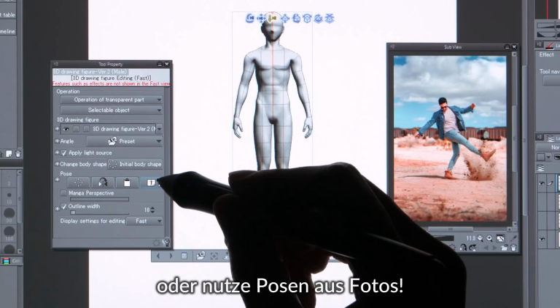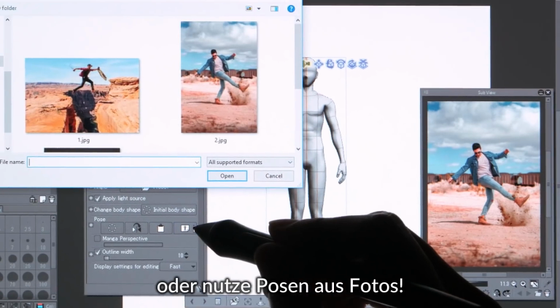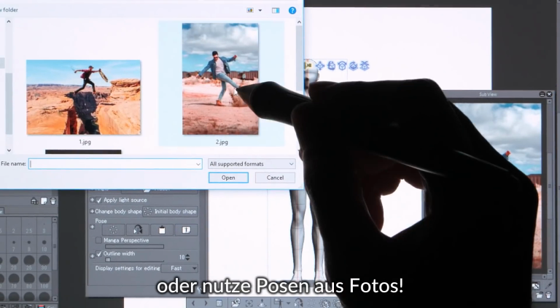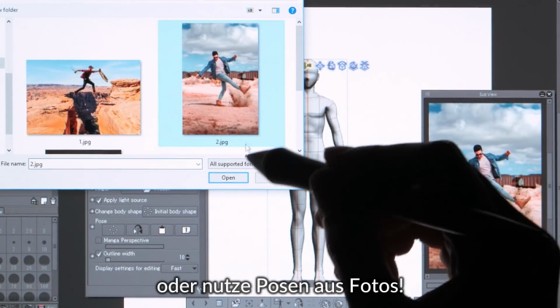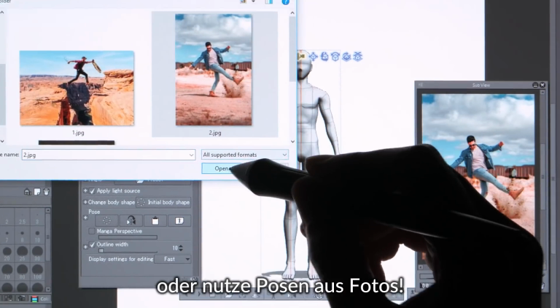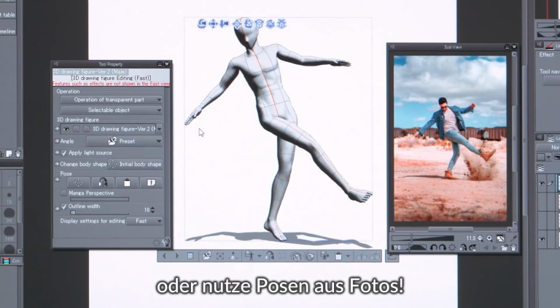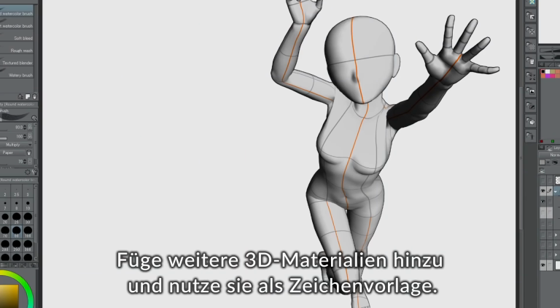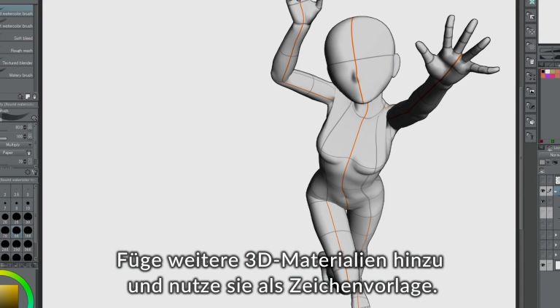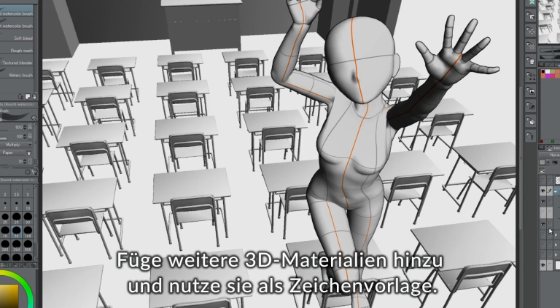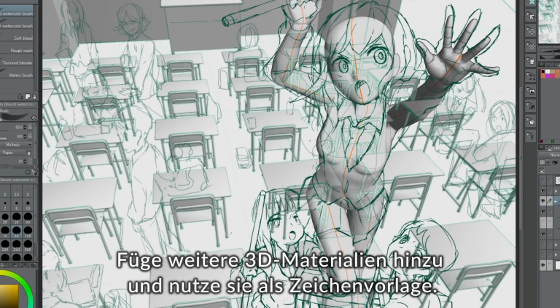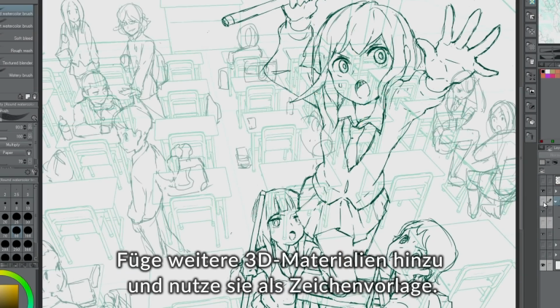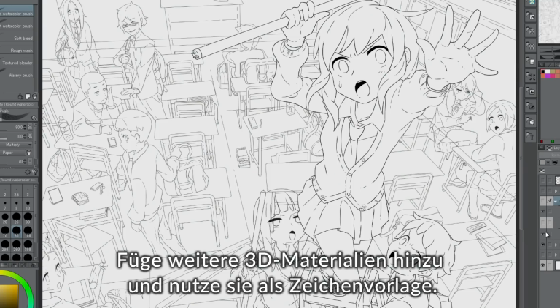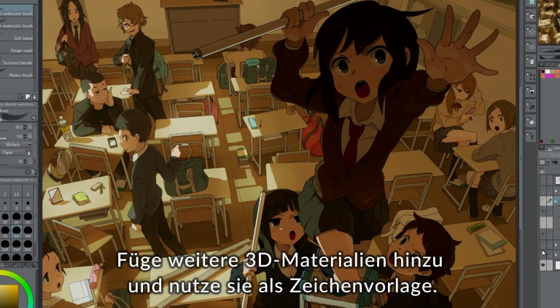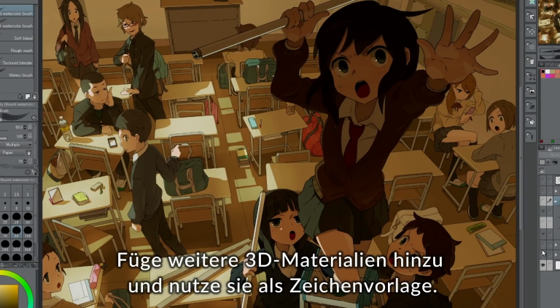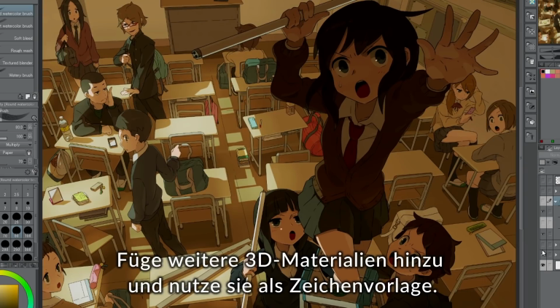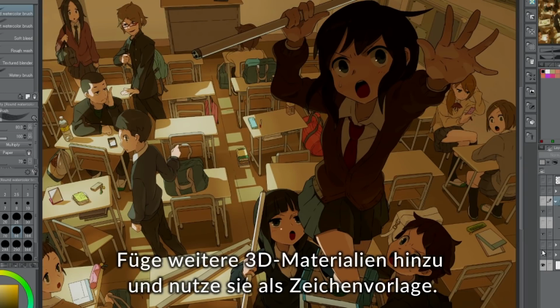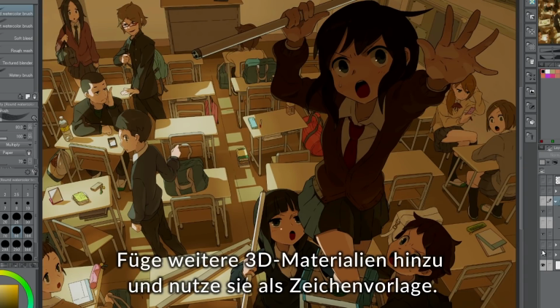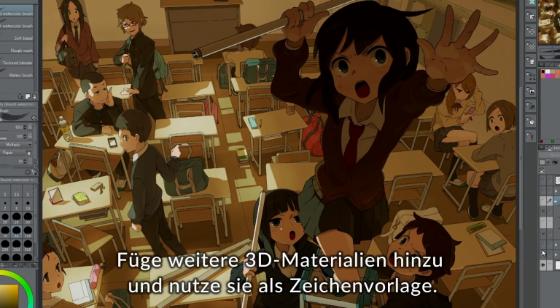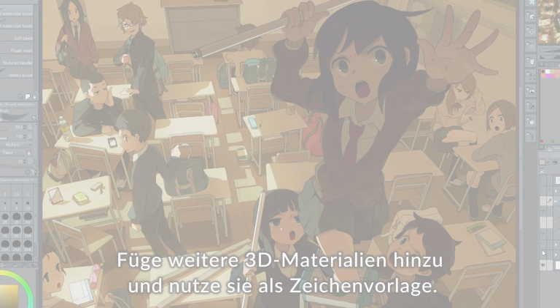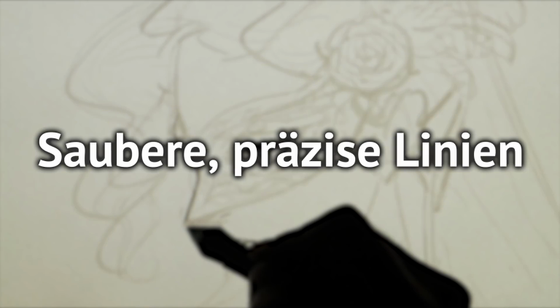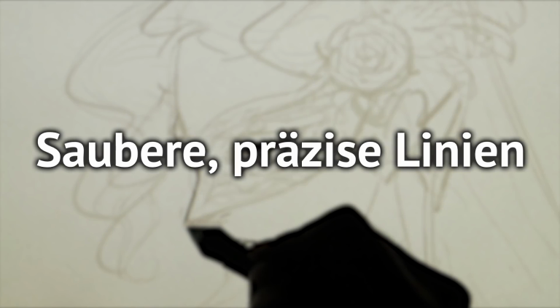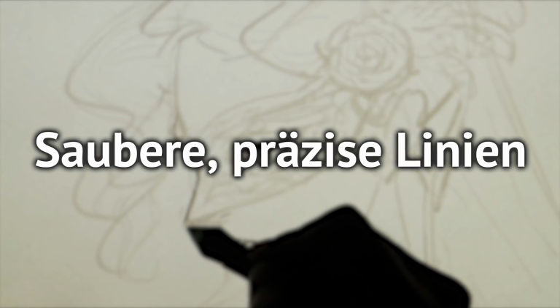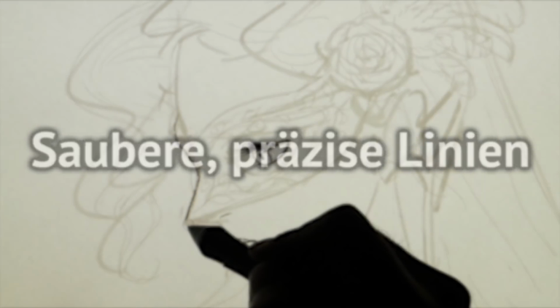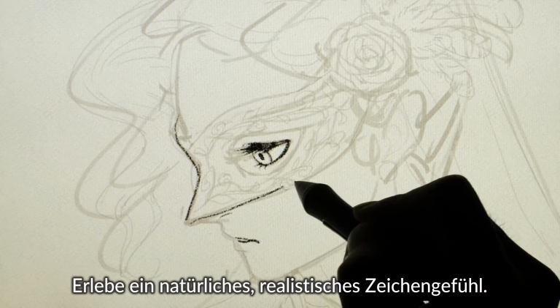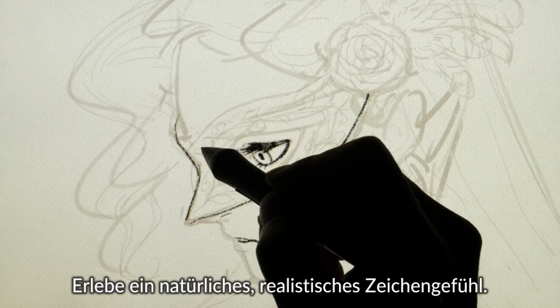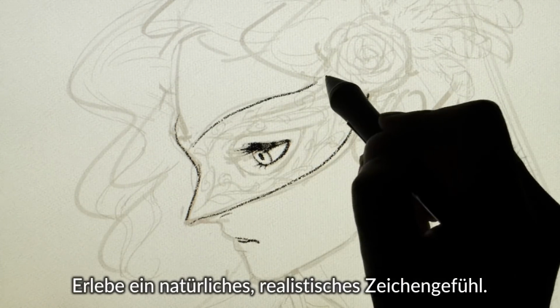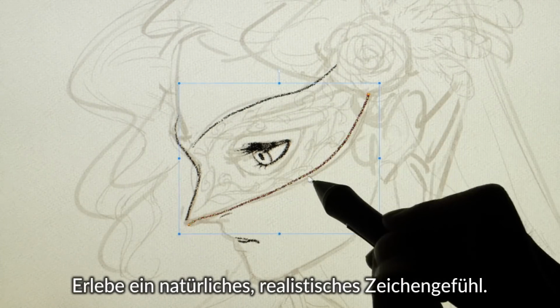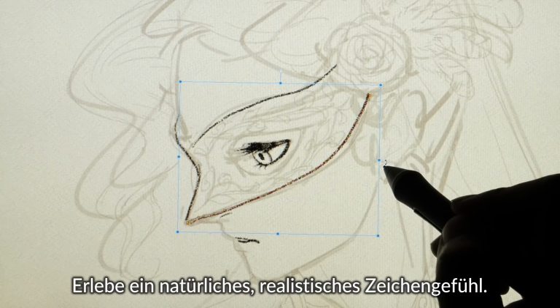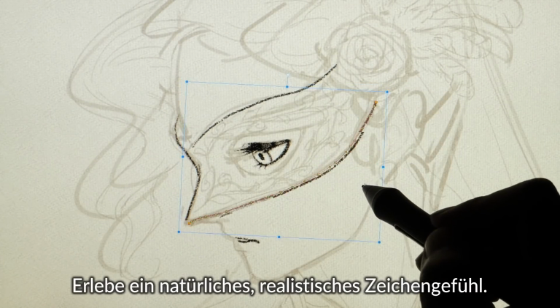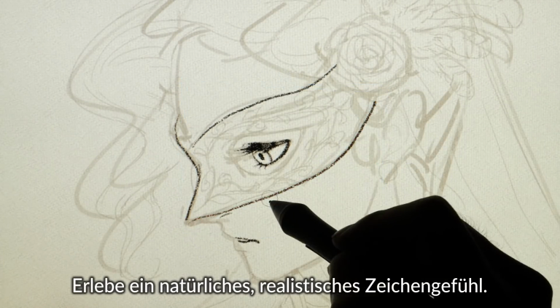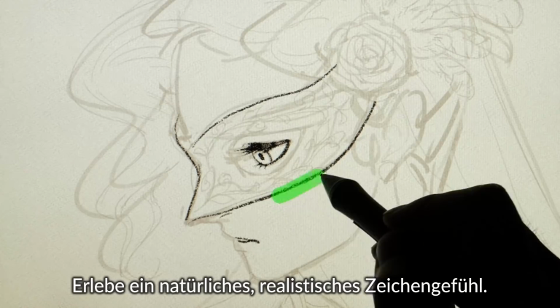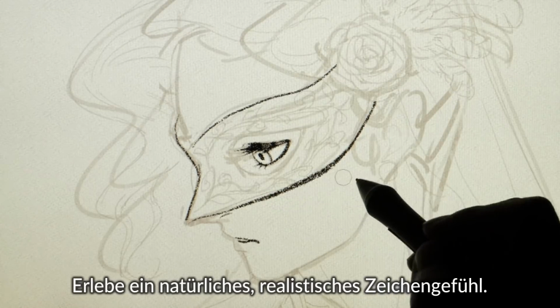Or import poses from photos. Once you've decided on a pose, you can add other 3D materials and draft your scene. Sleek, precise lines — Clip Studio Paint offers a natural, realistic drawing experience.